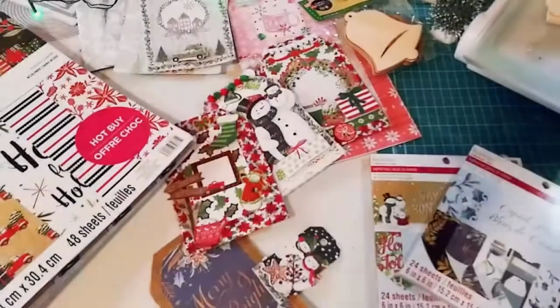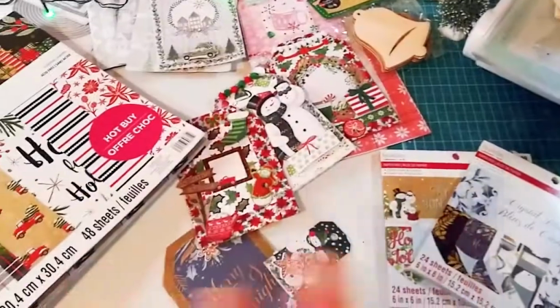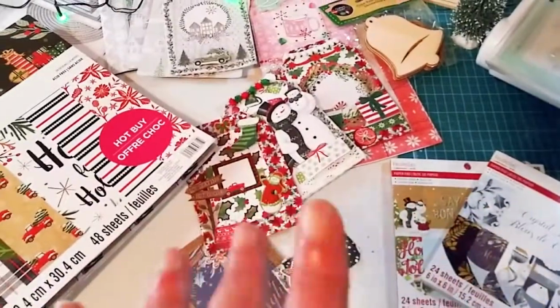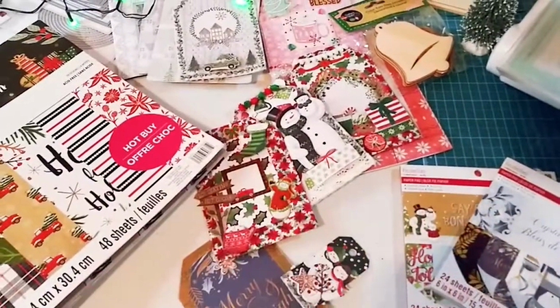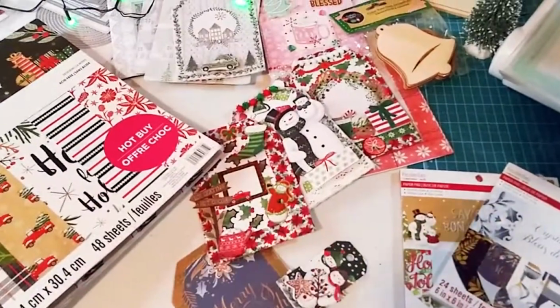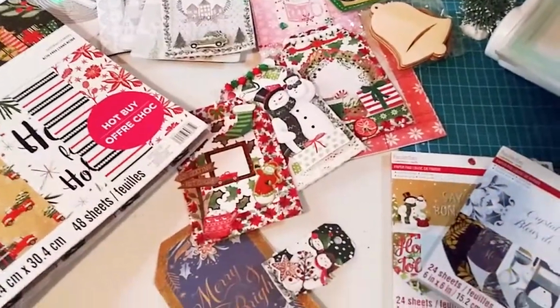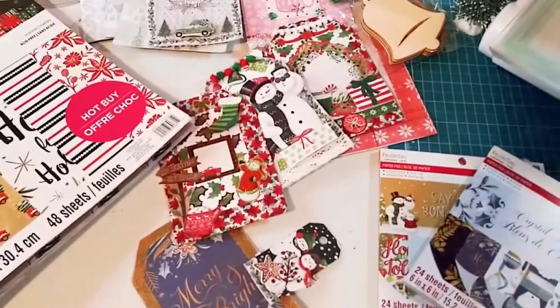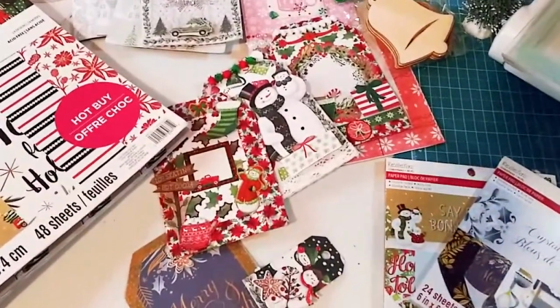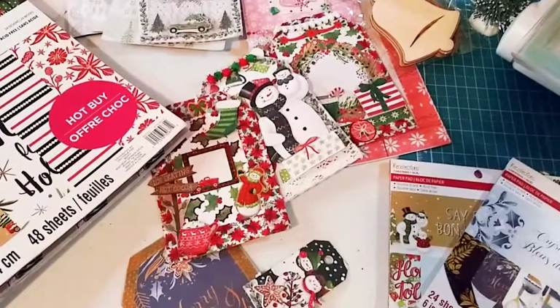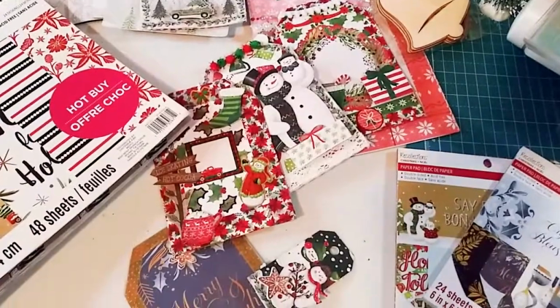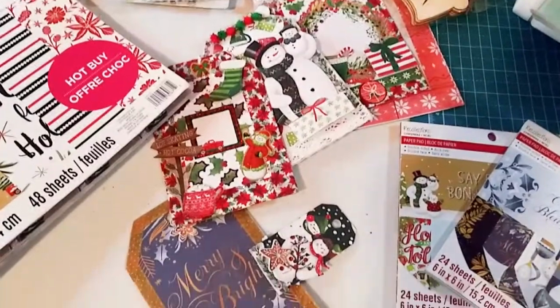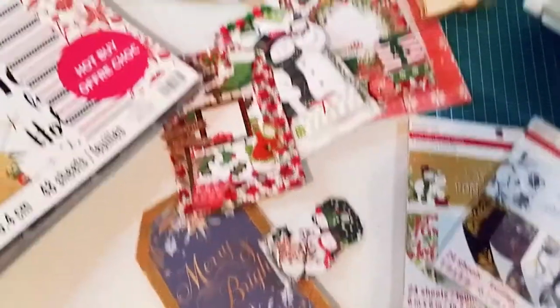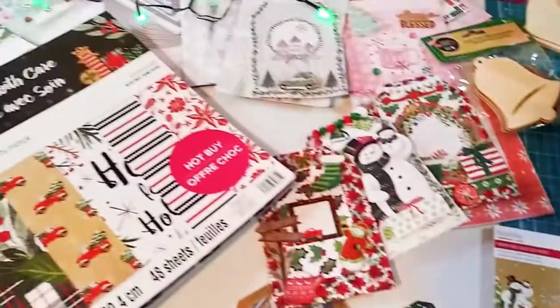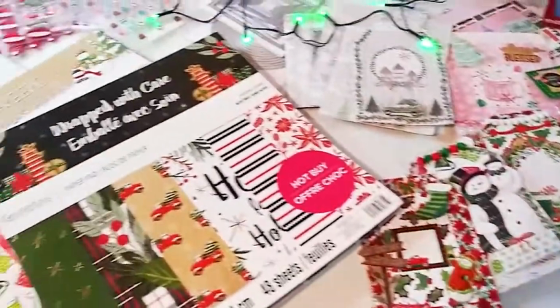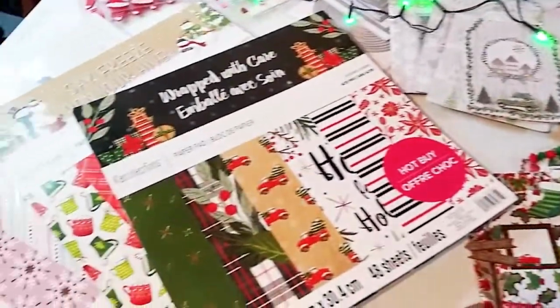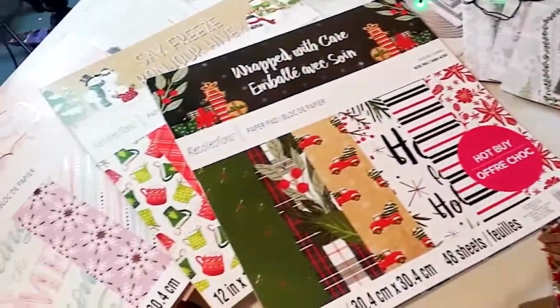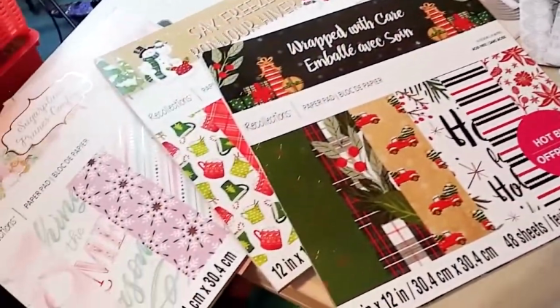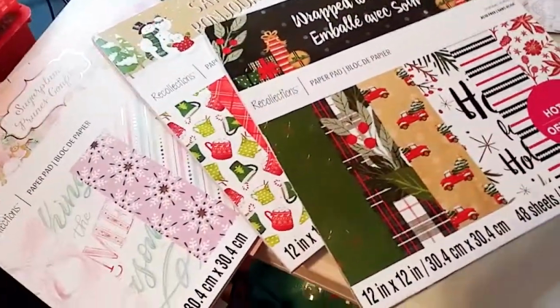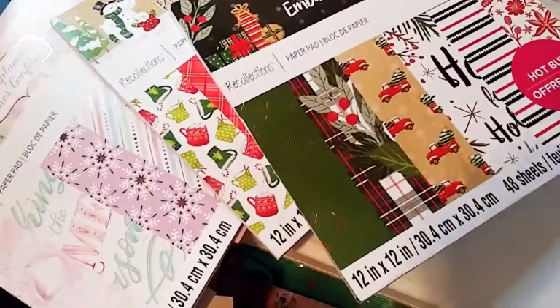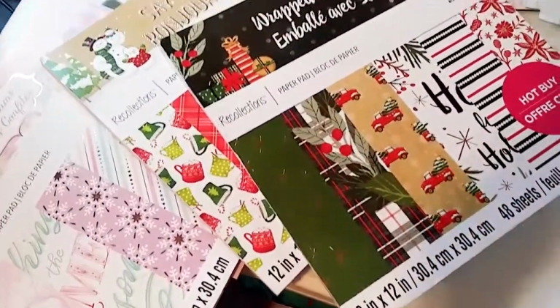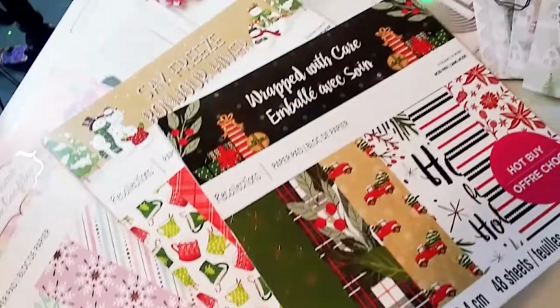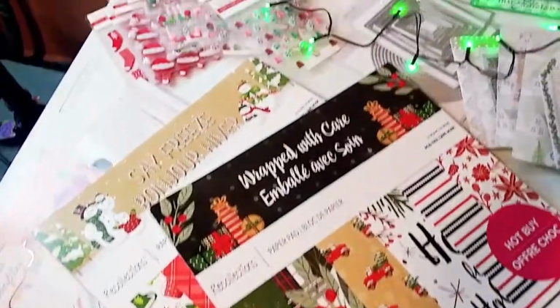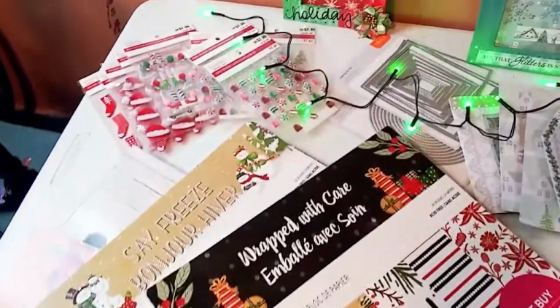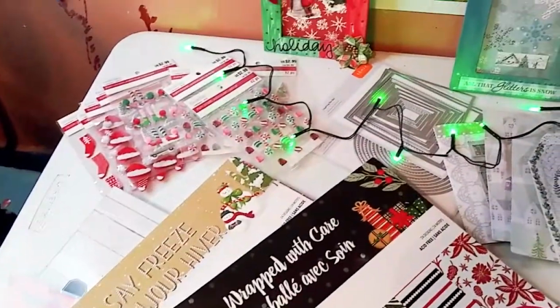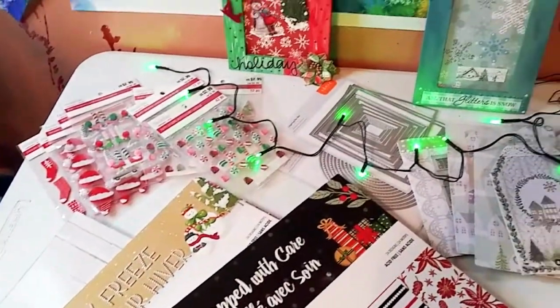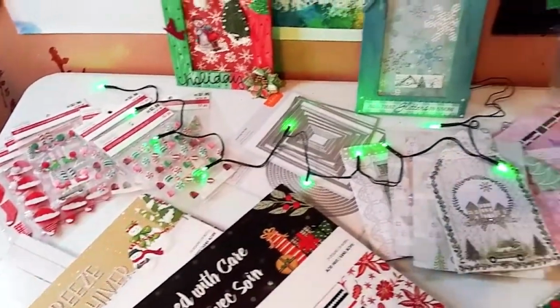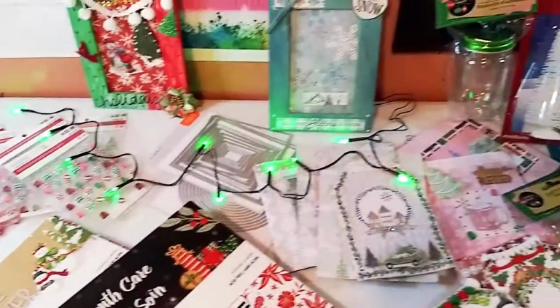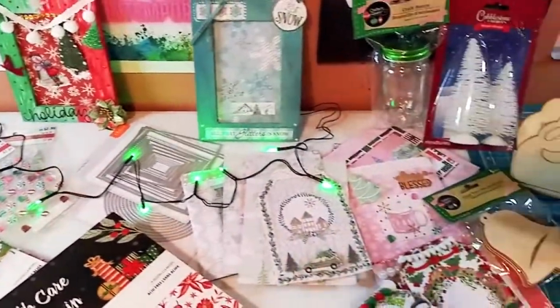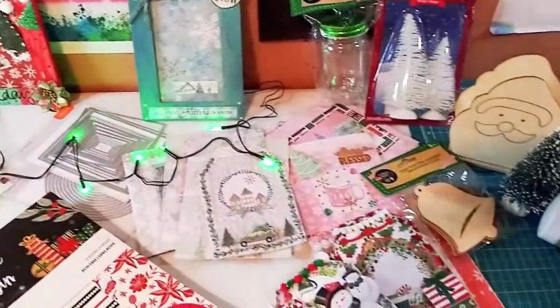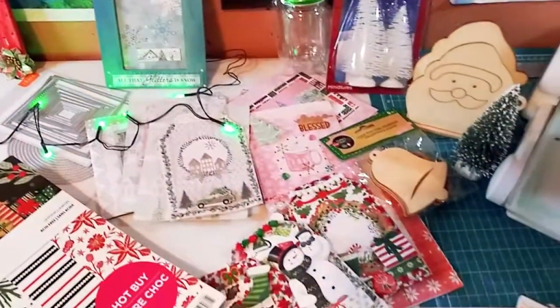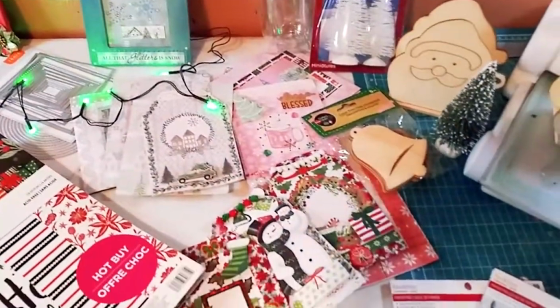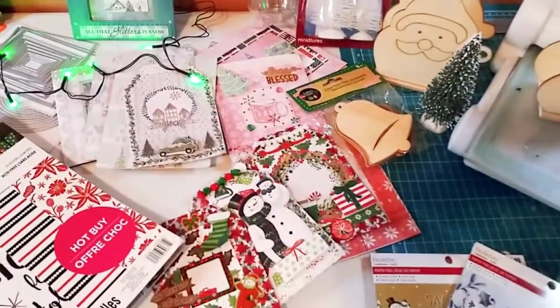So today I'm going to be doing a haul from Michaels, the Dollar Tree, and Tonic Studios. And it's also a project share. So it's a long one. Let's get started.